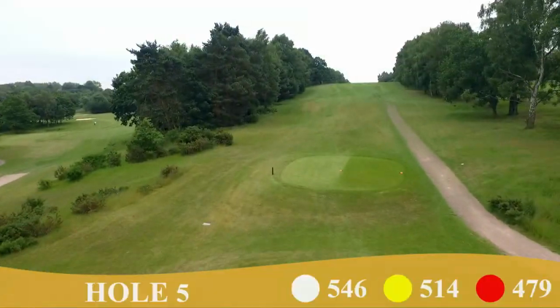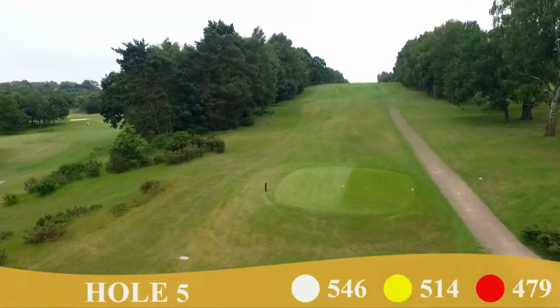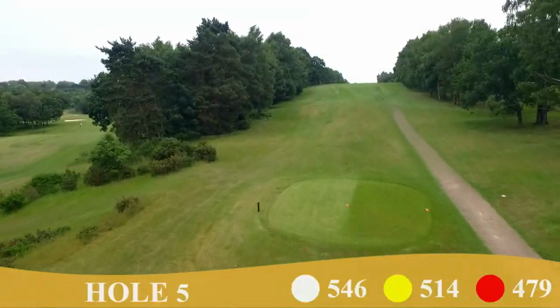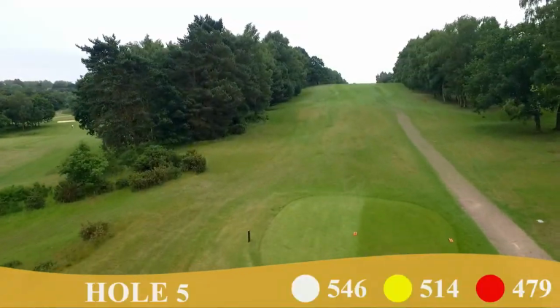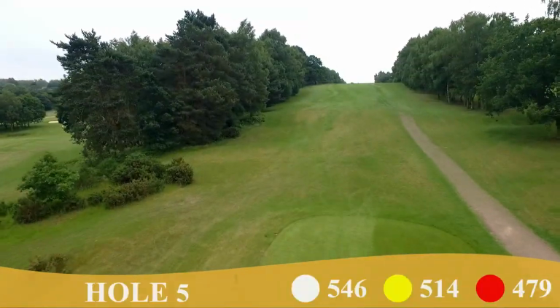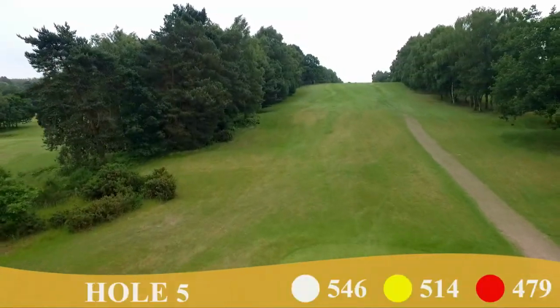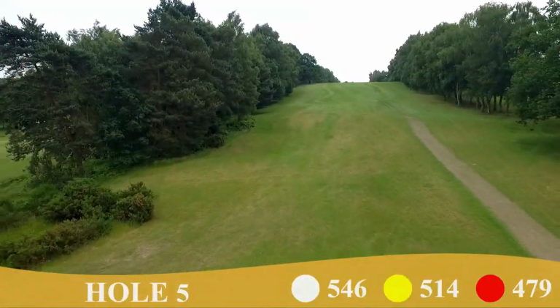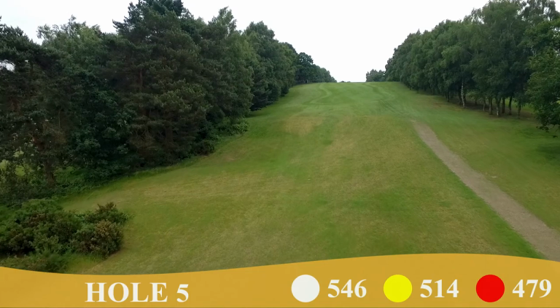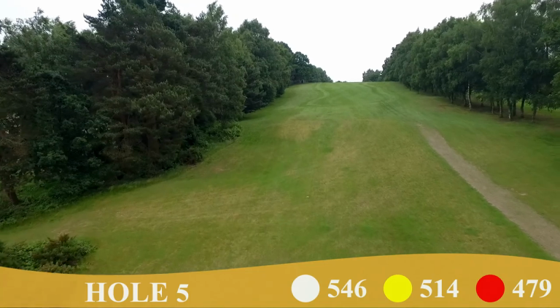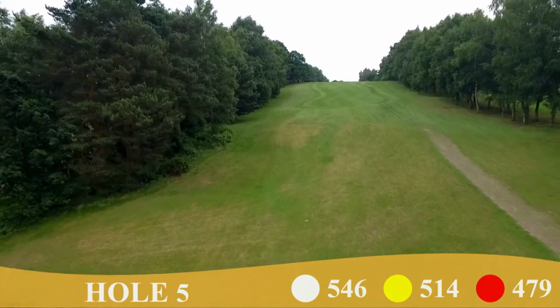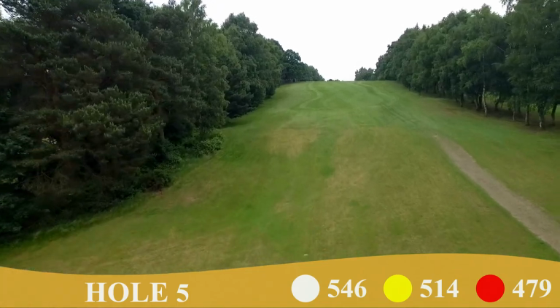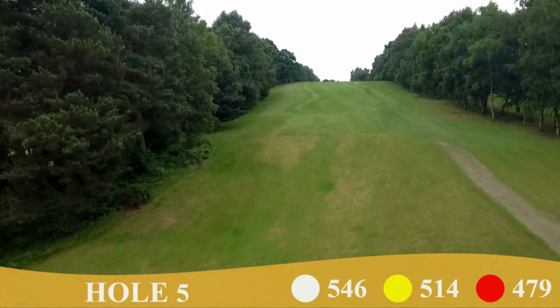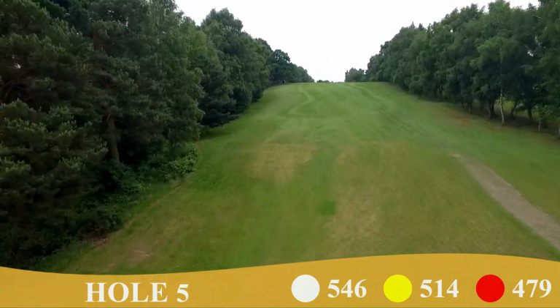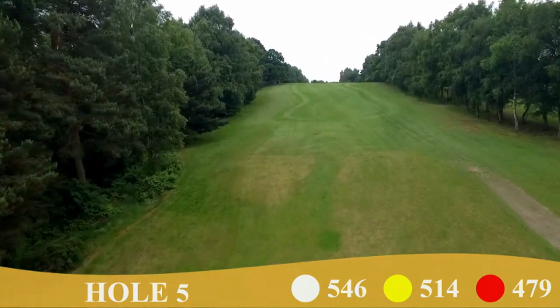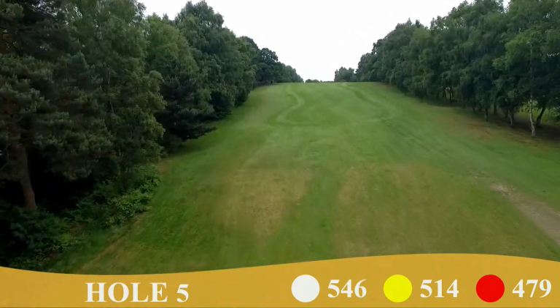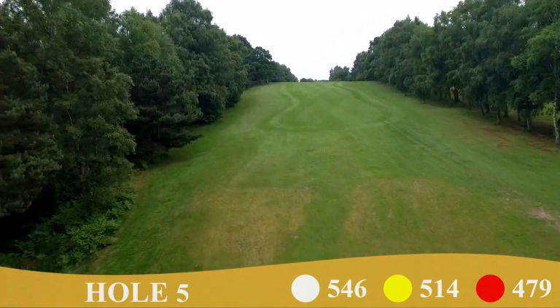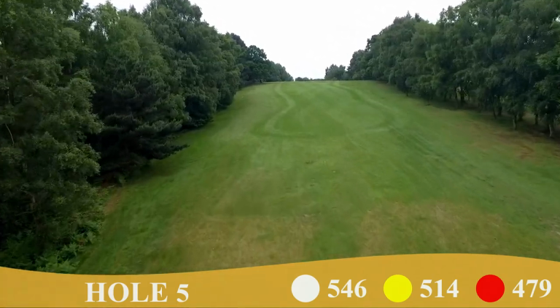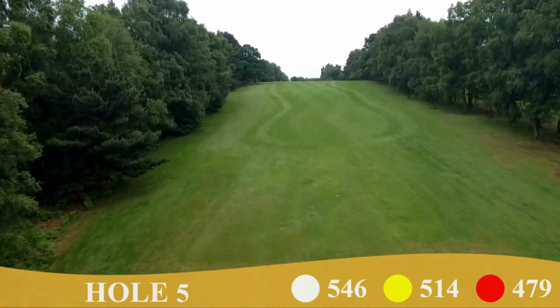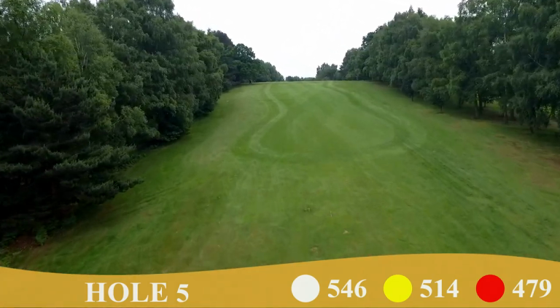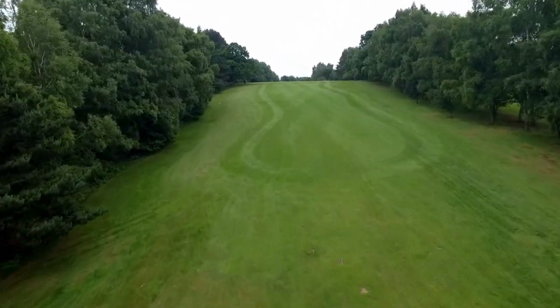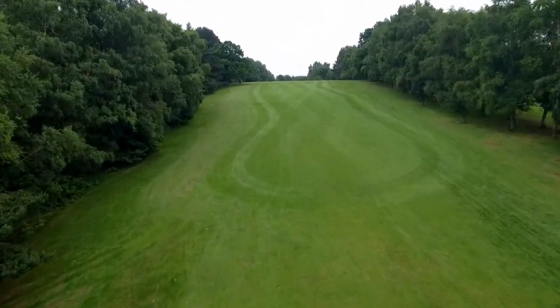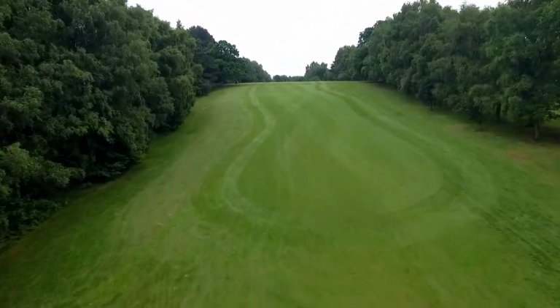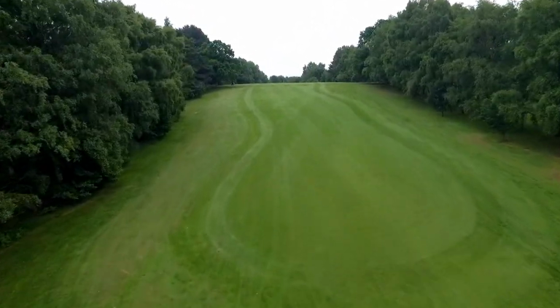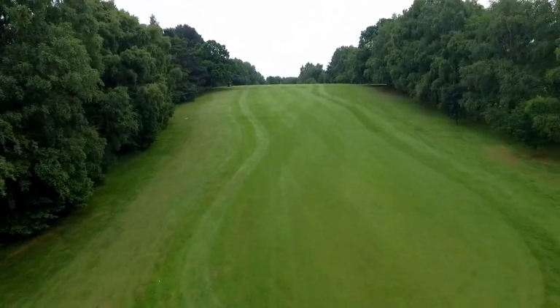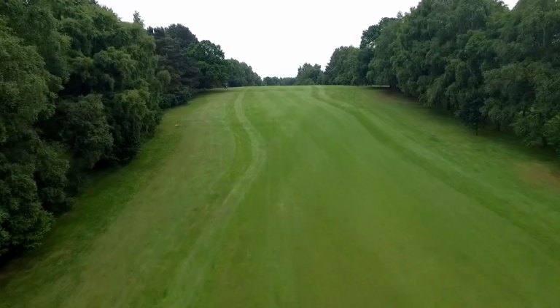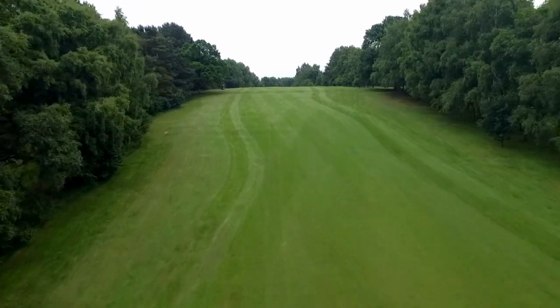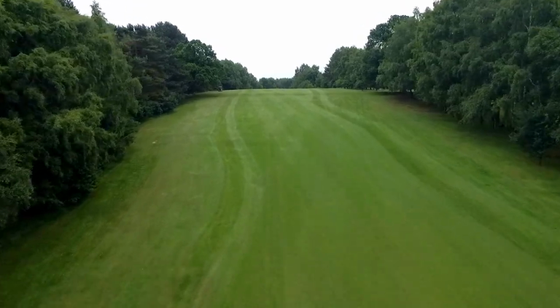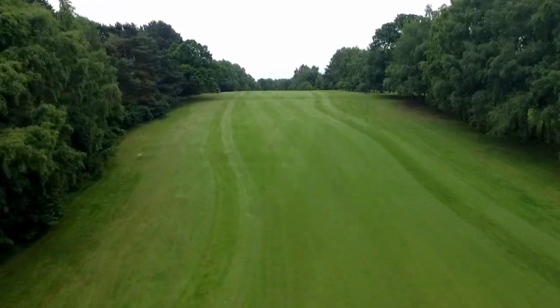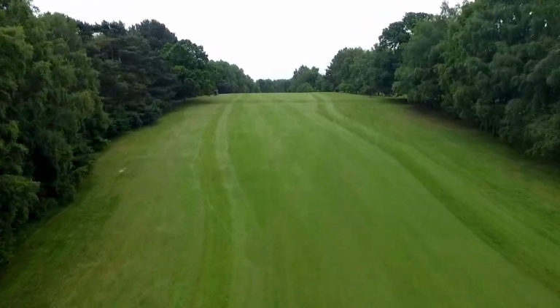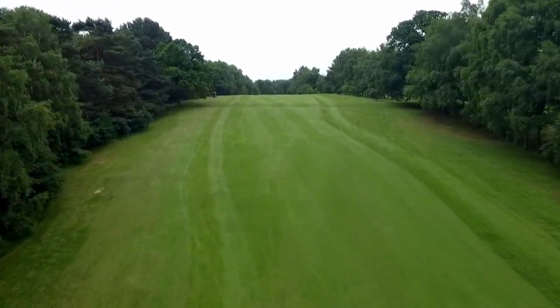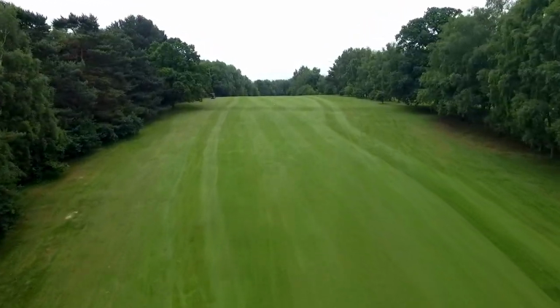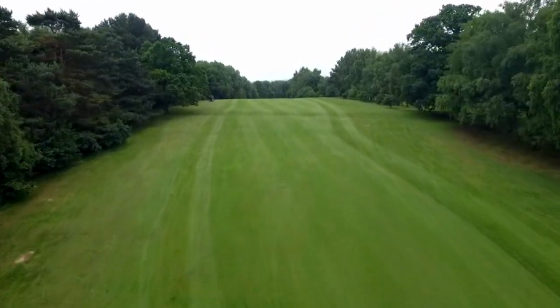The par-5 fifth shows its teeth from the tee as it requires a long straight drive uphill, where, unless you are a very long driver, you face a blind second shot.